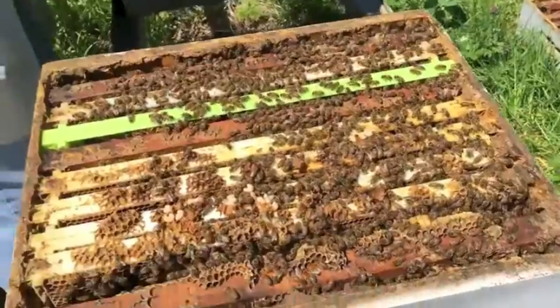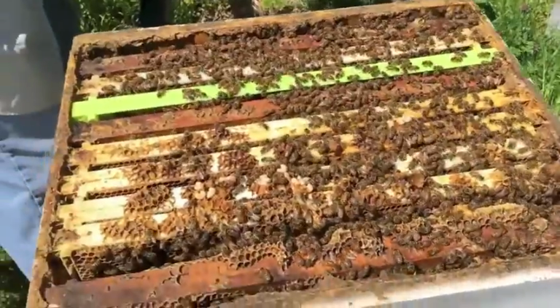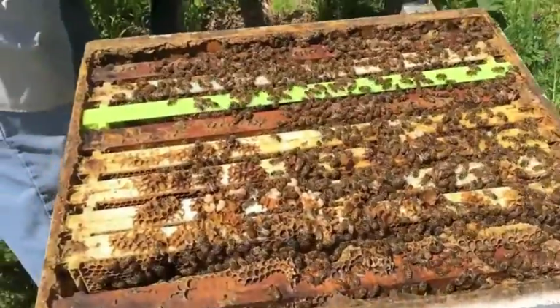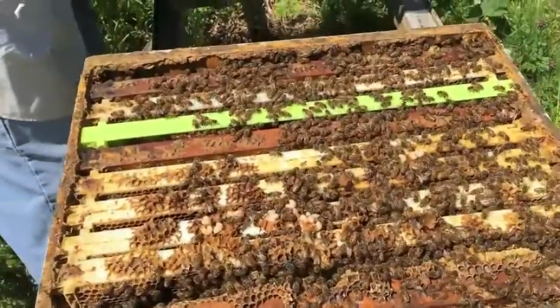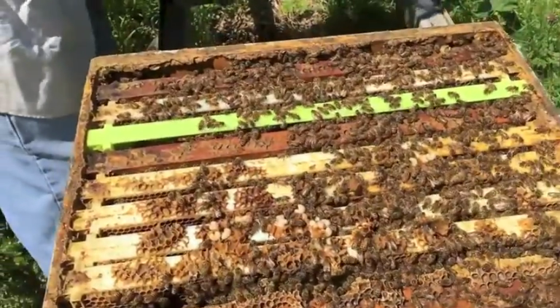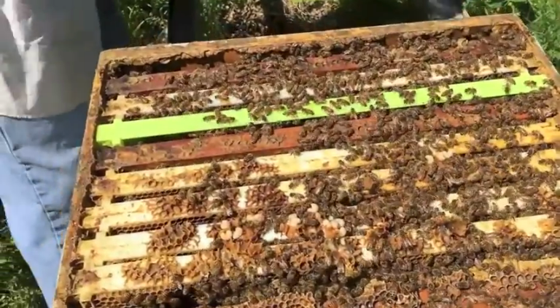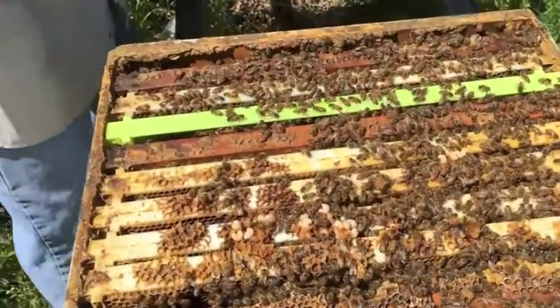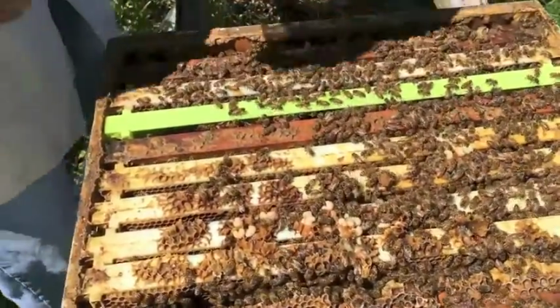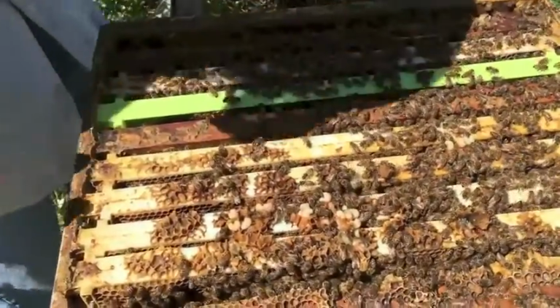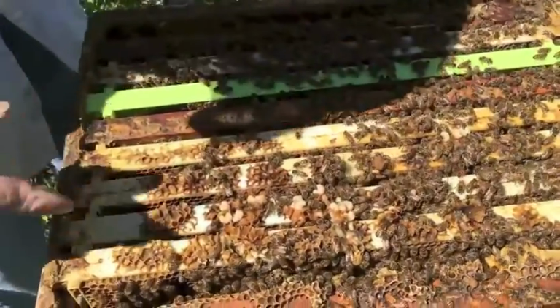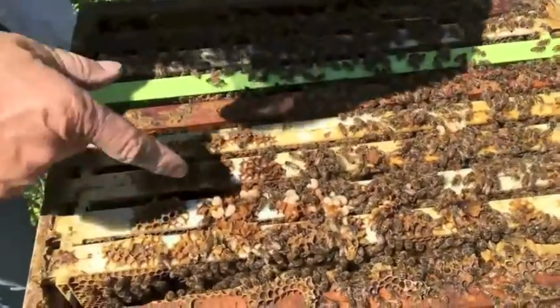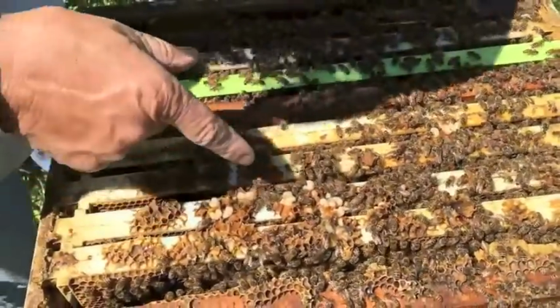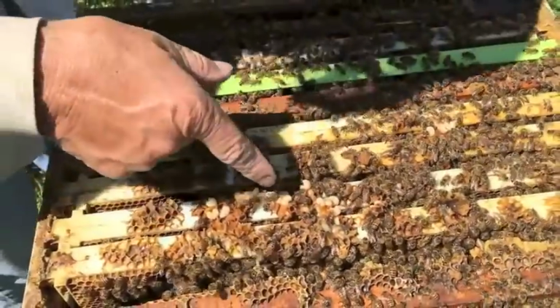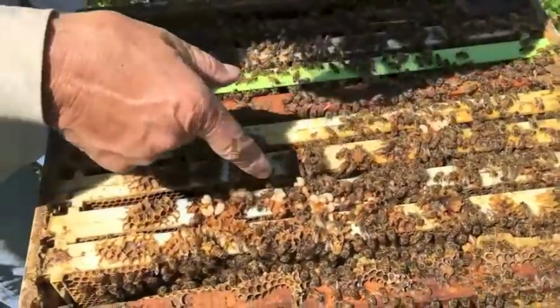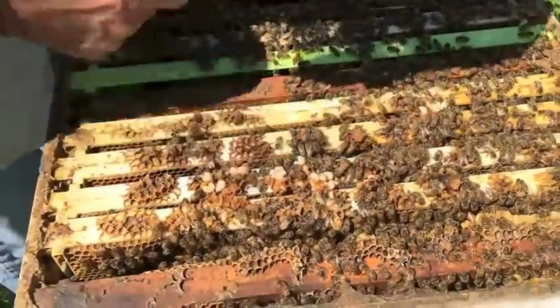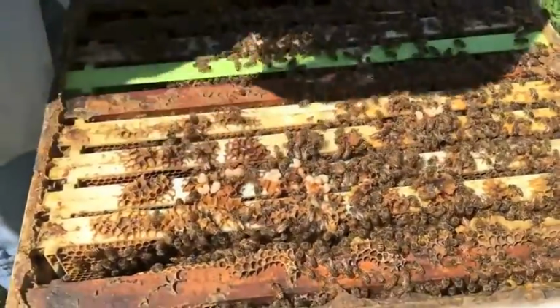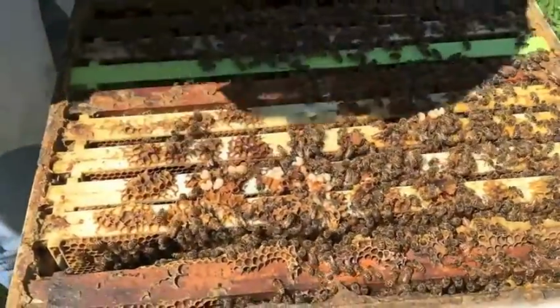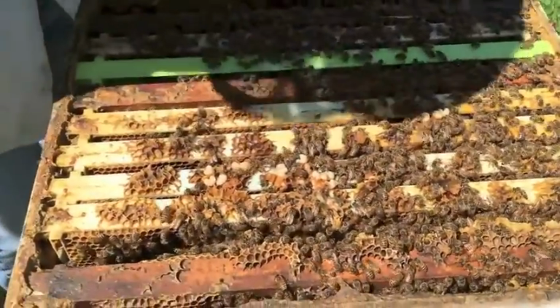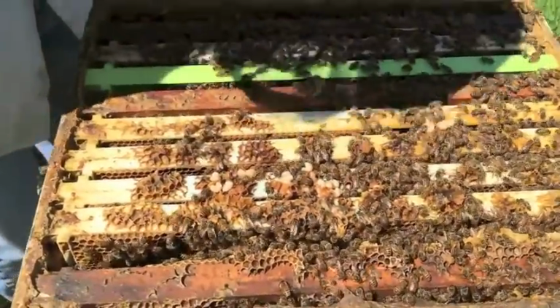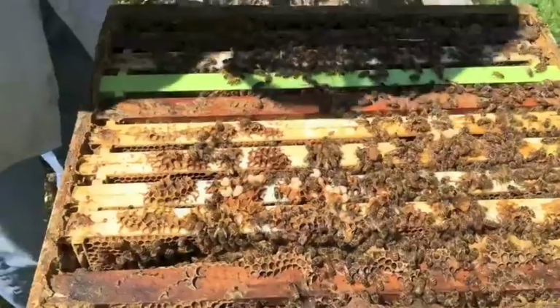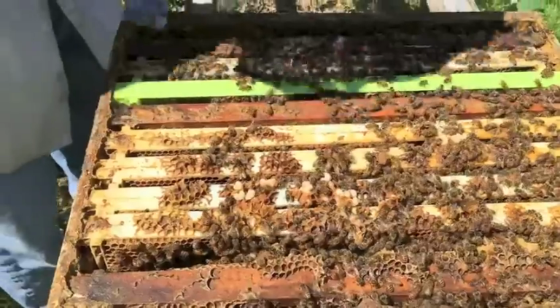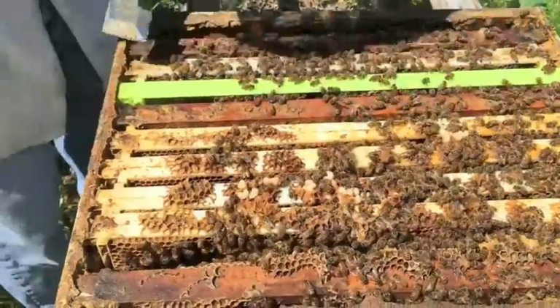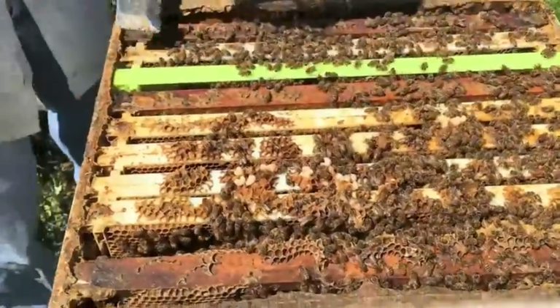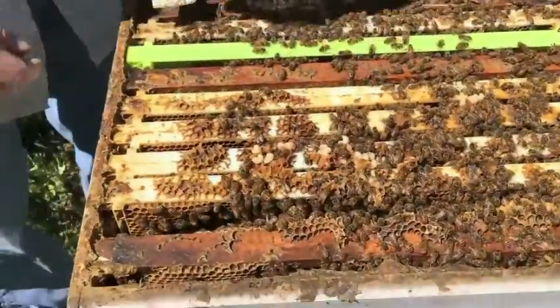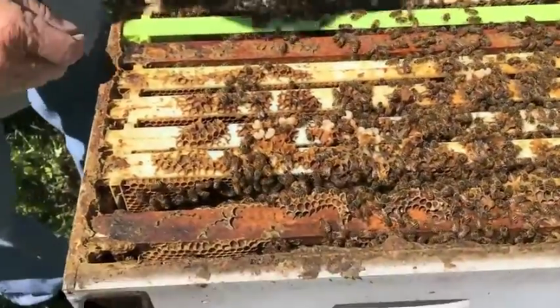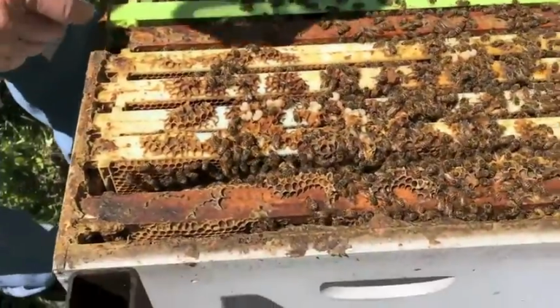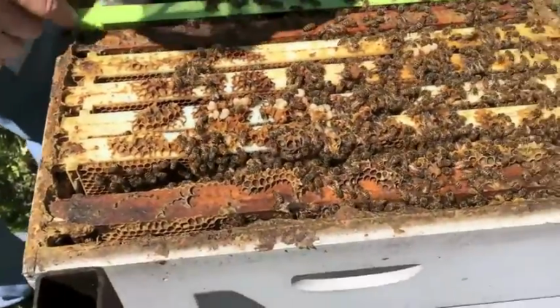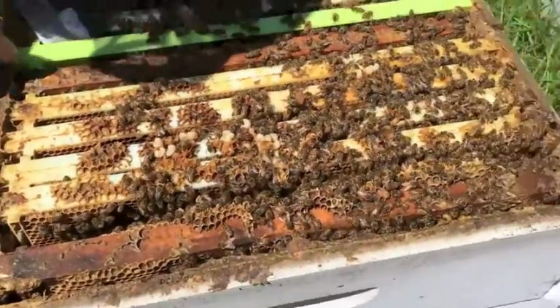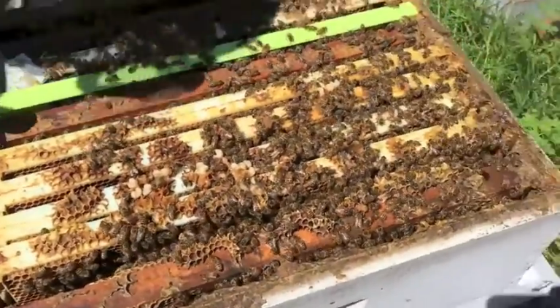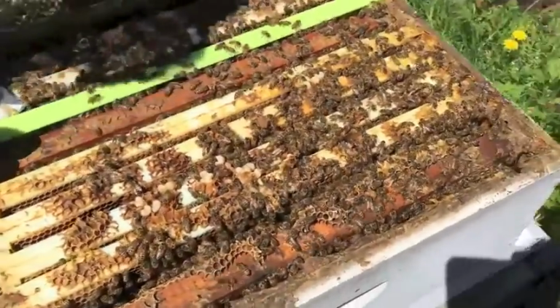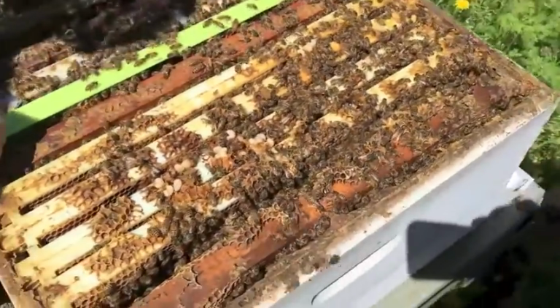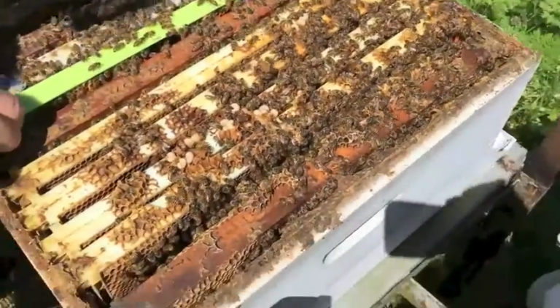What are those? Because sometimes — see, those are eggs. Those are going to be new bees. See, I want to check this right here.